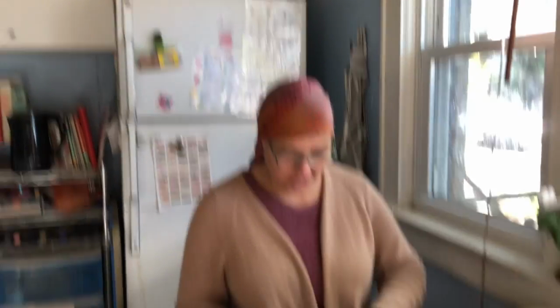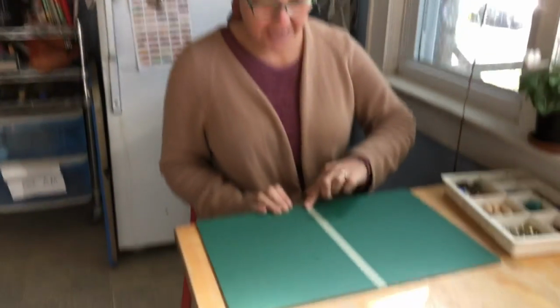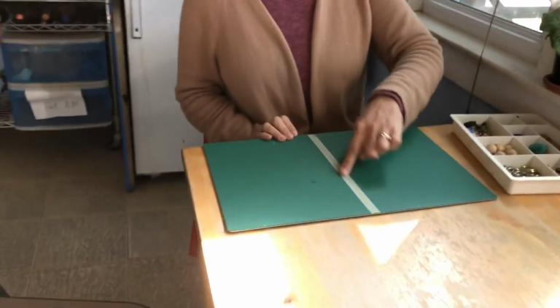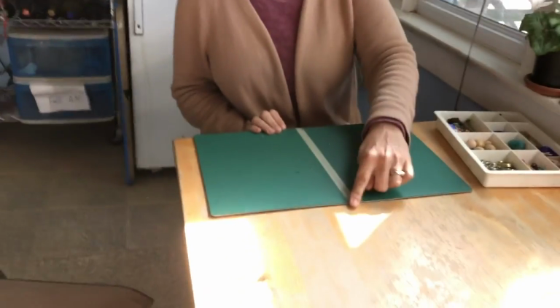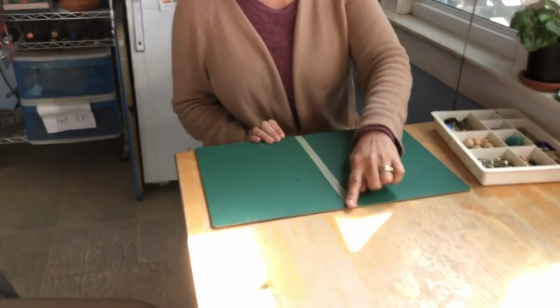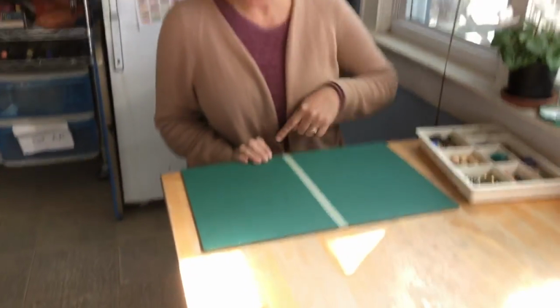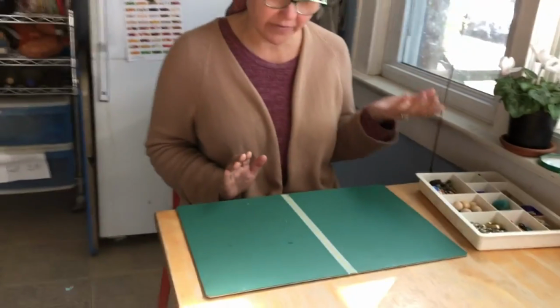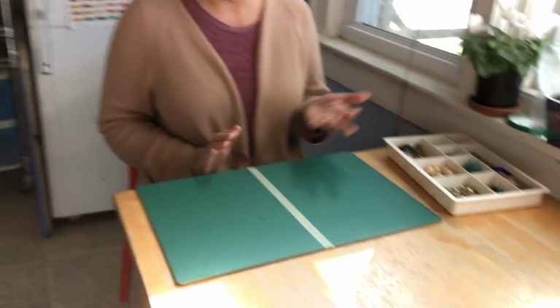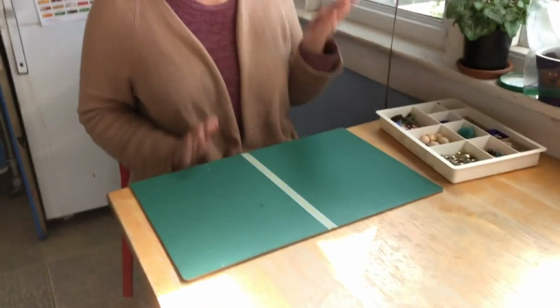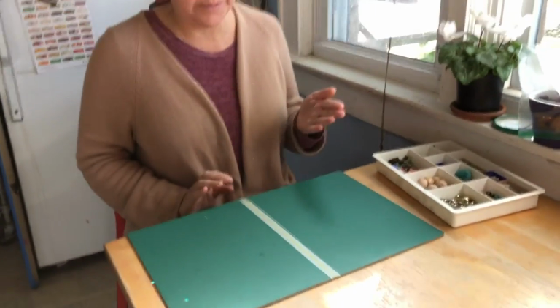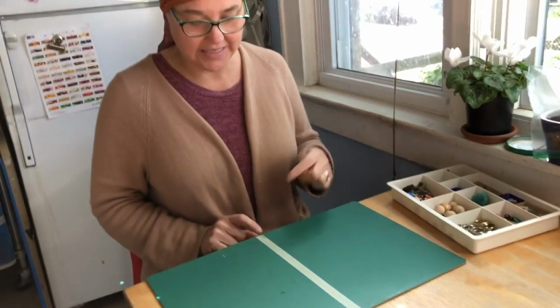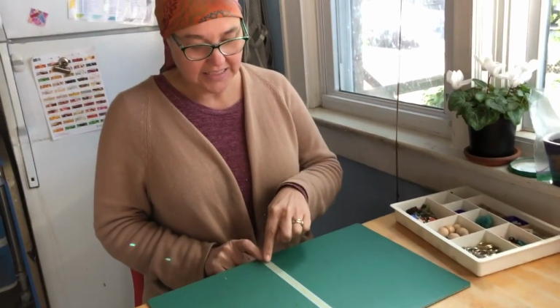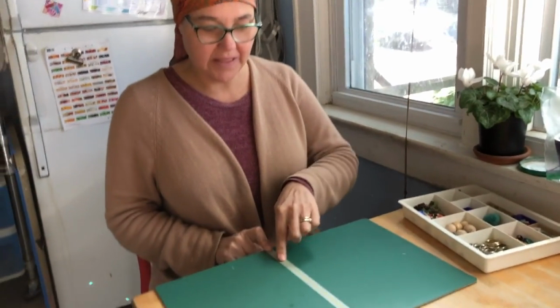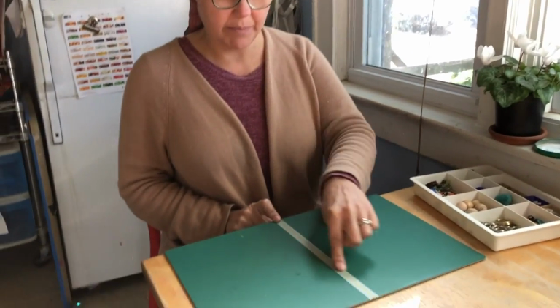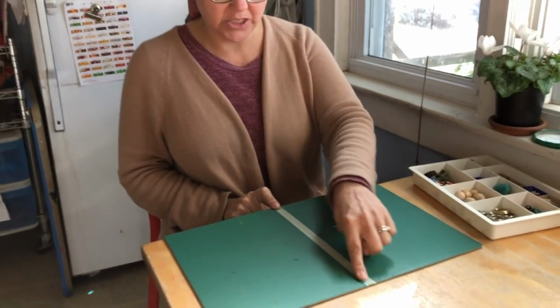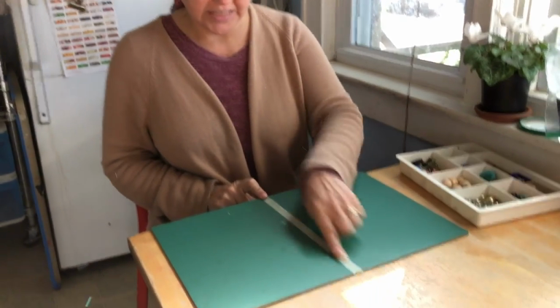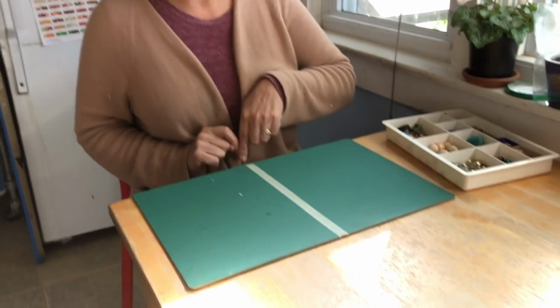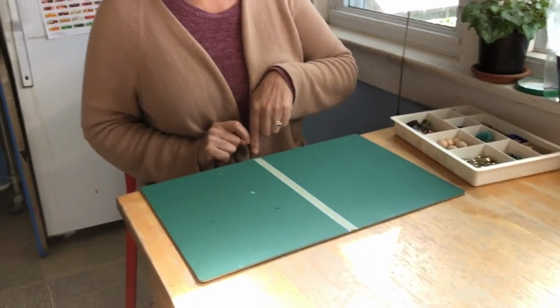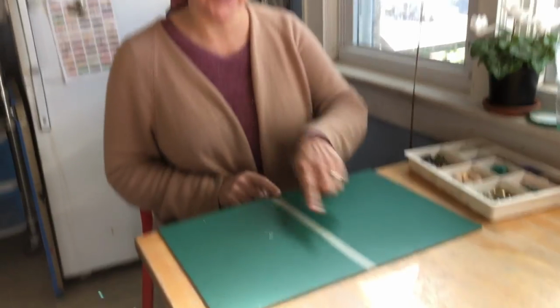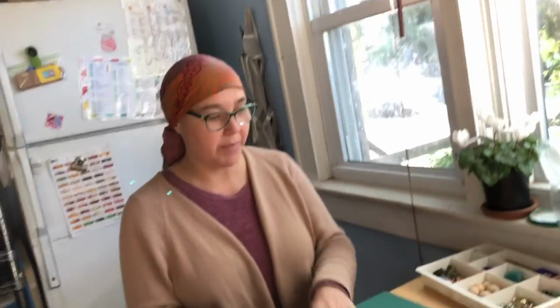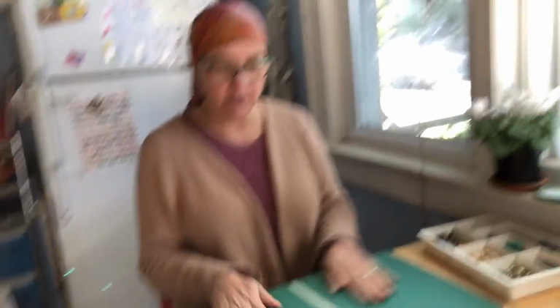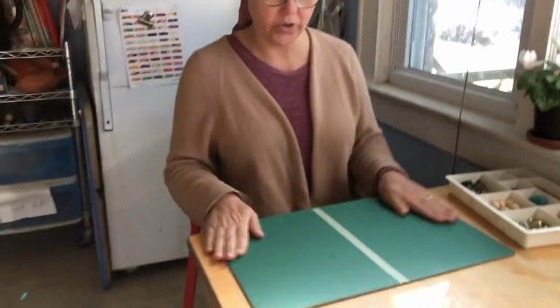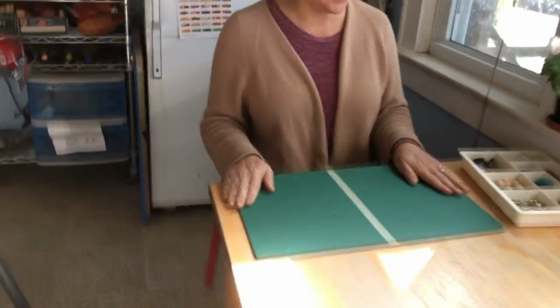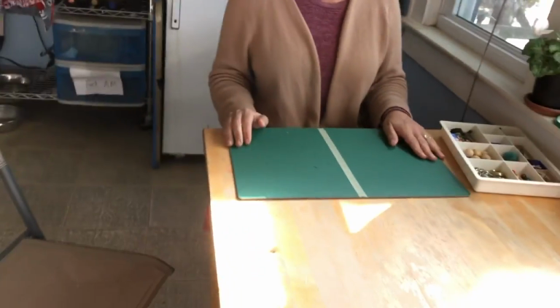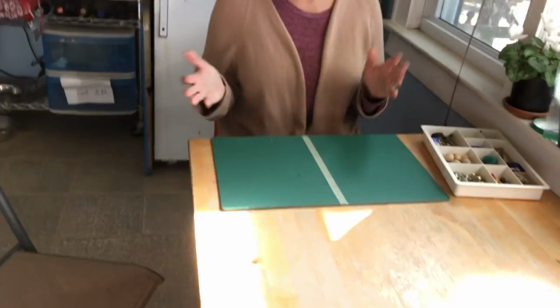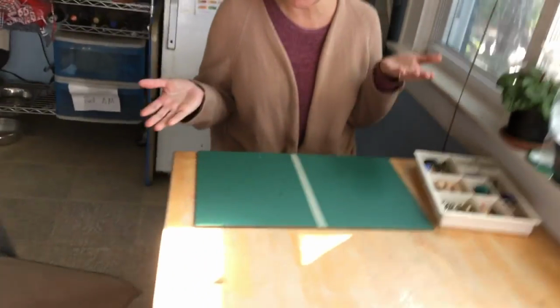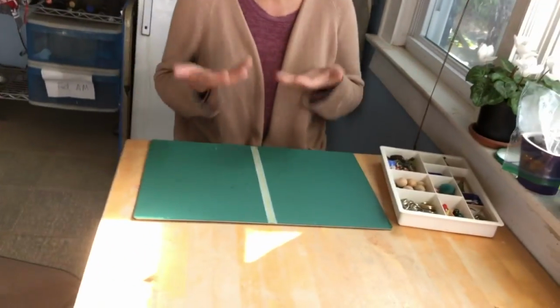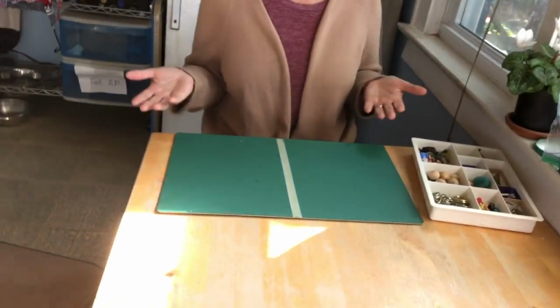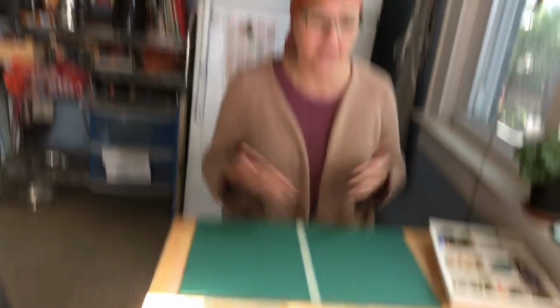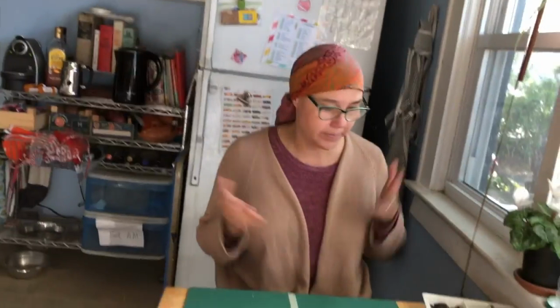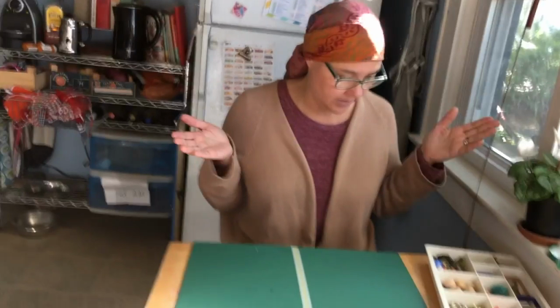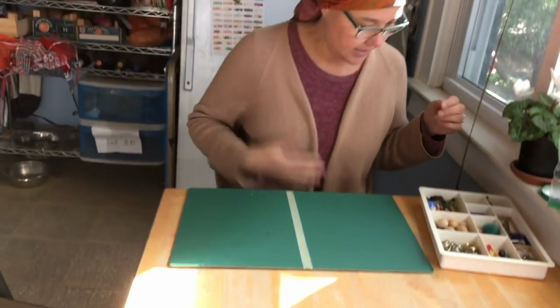So today I want you to take some tape, a piece of yarn, or an elastic band — something that you can make straight — and put it in the middle of your work spot. It can be a table, it can be a piece of paper, it can be anything.